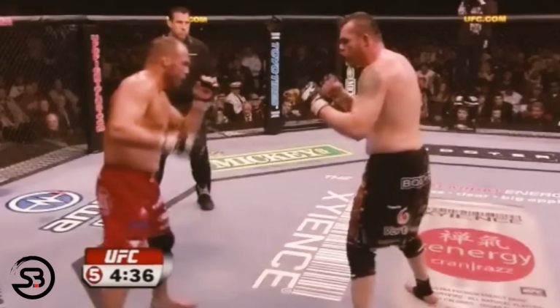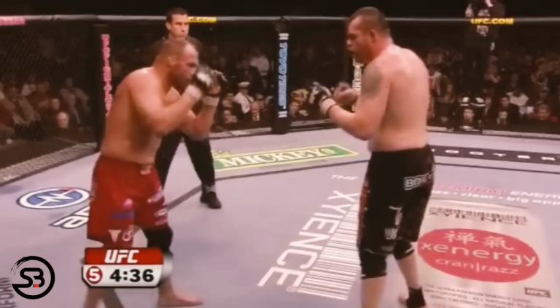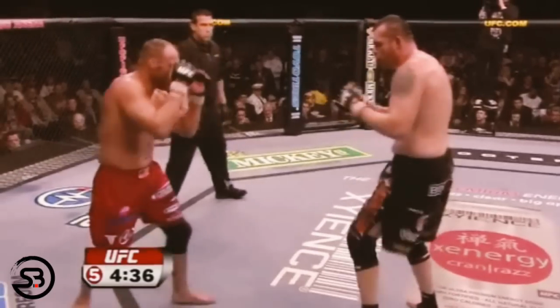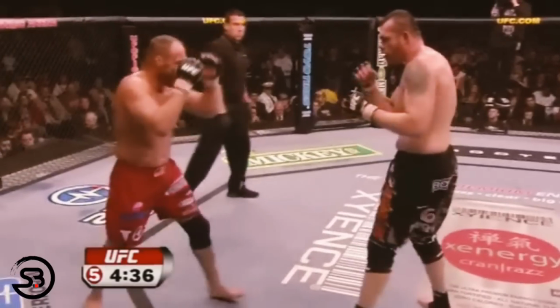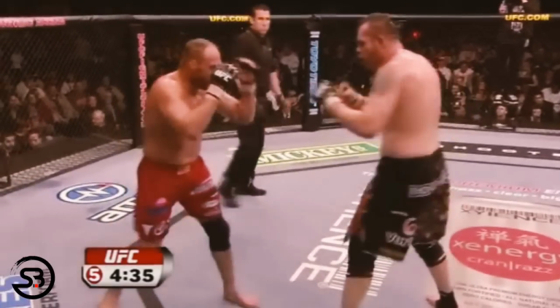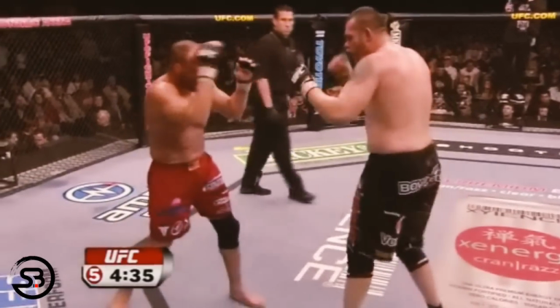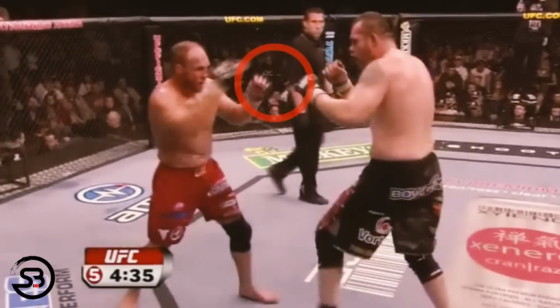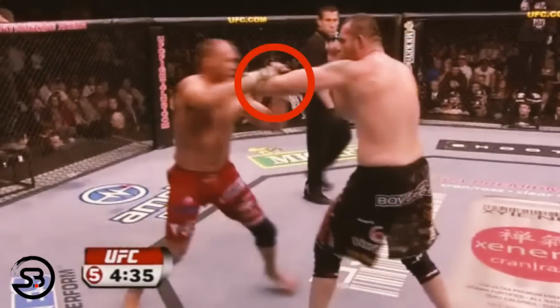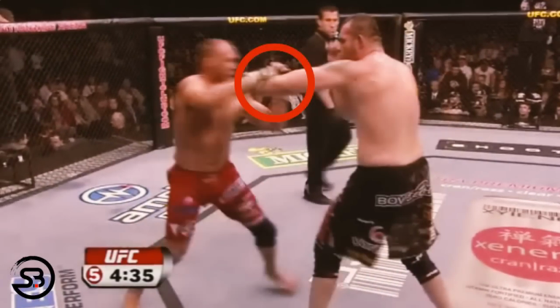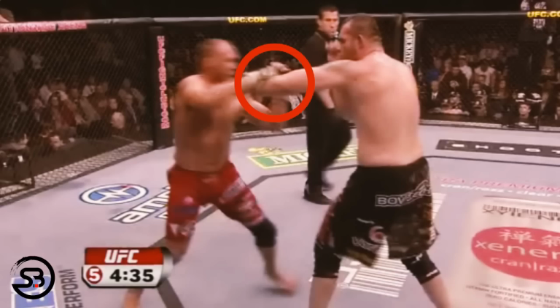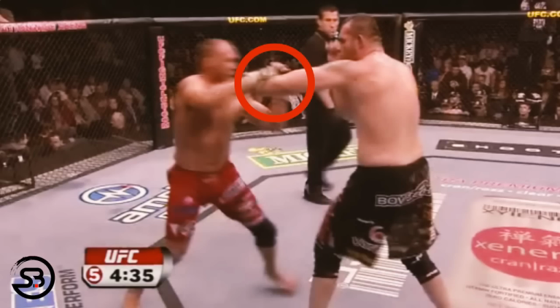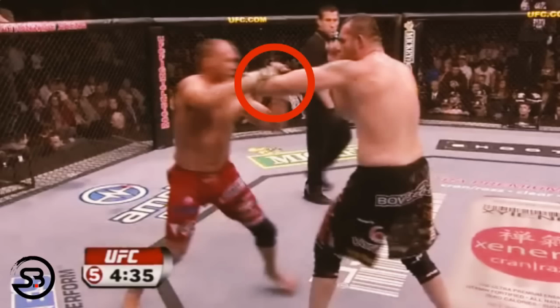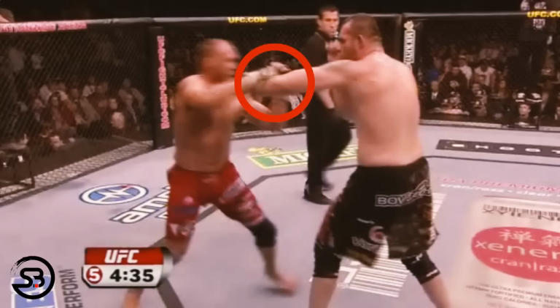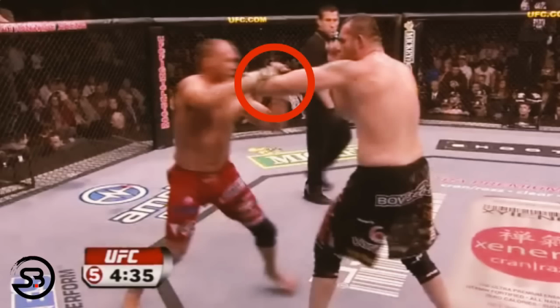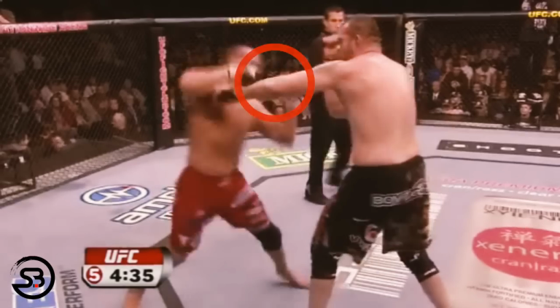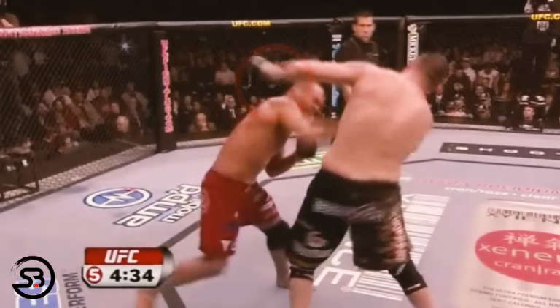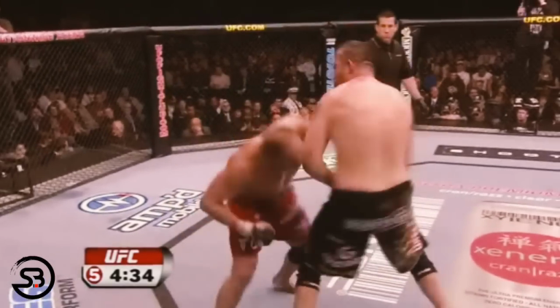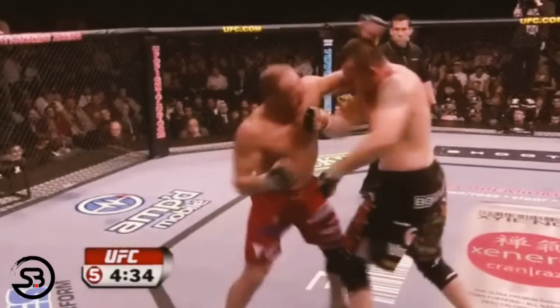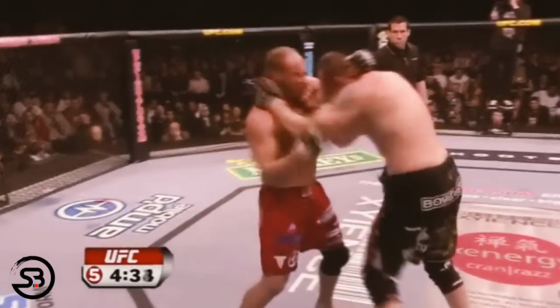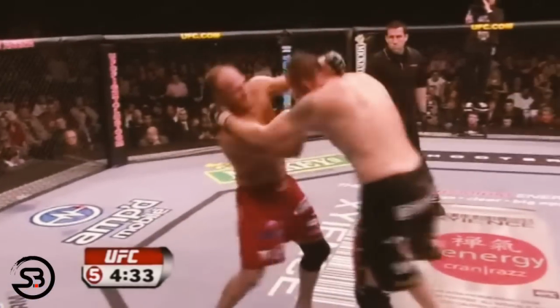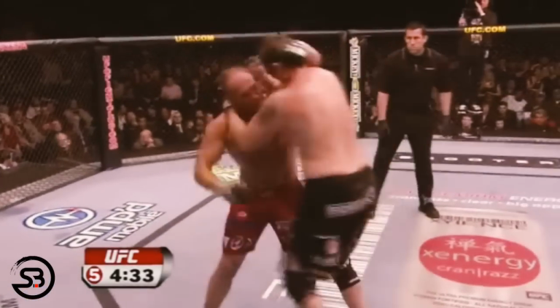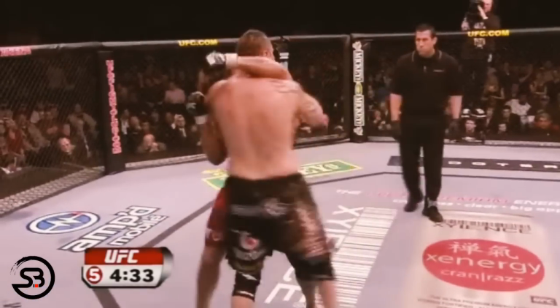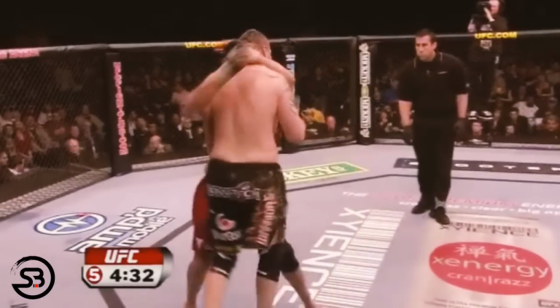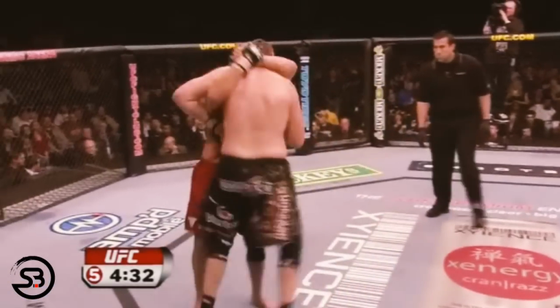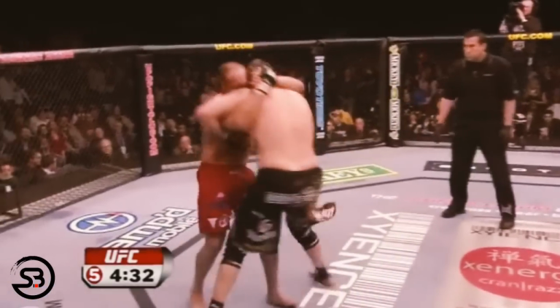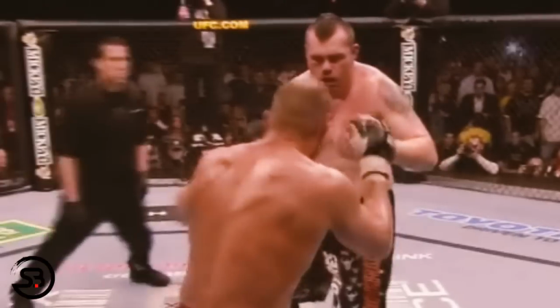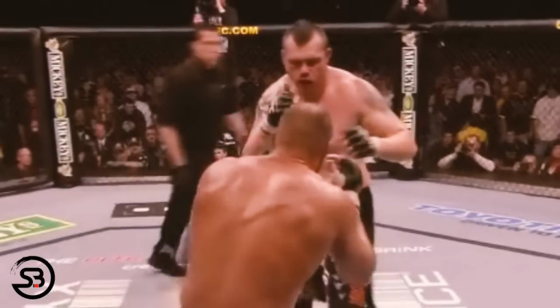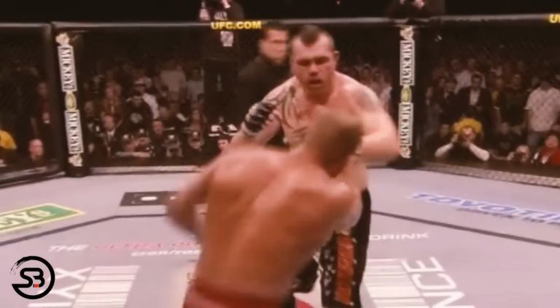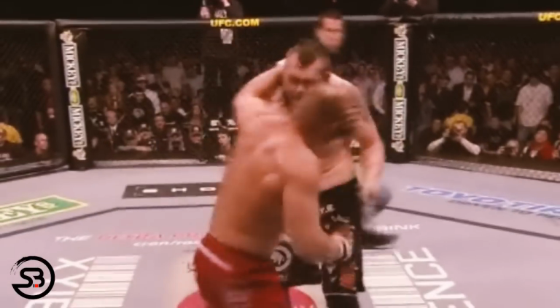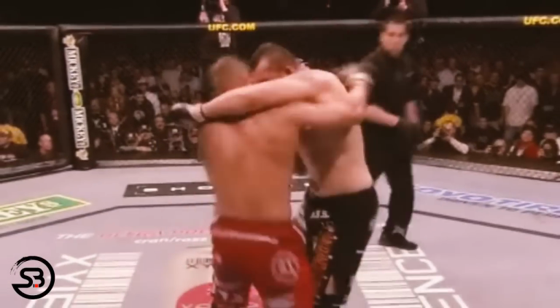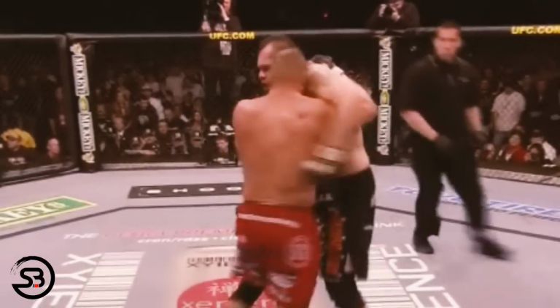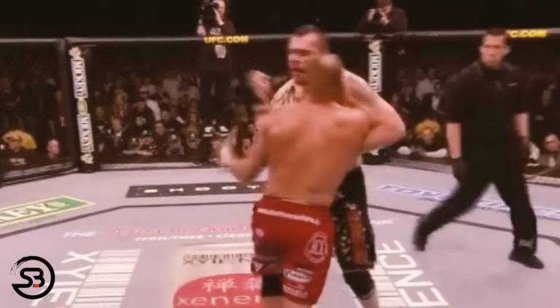Against Tim Sylvia, Randy used a hand trap before following through with his right hand and a left hook to establish the clinch, a technique he used twice in that fight.